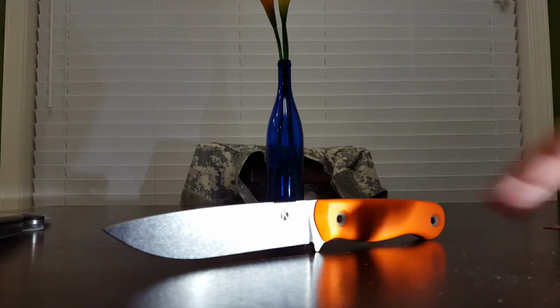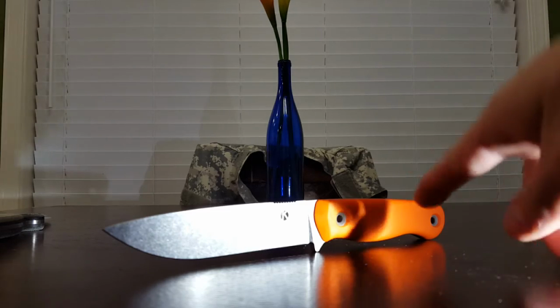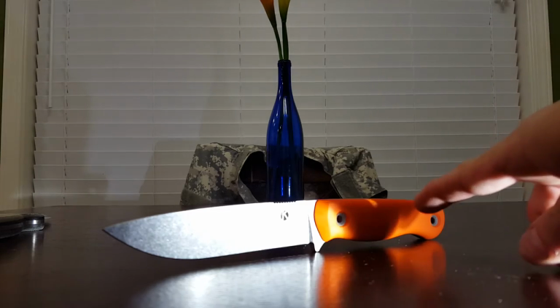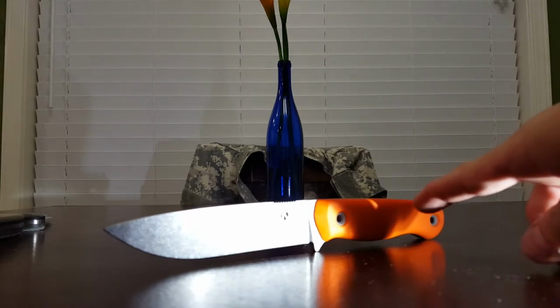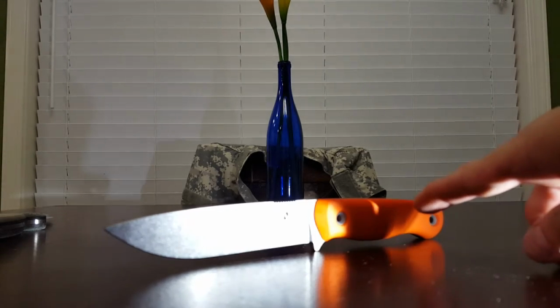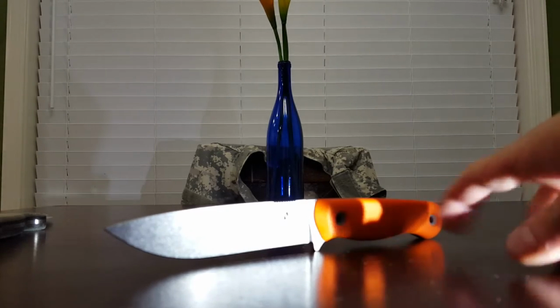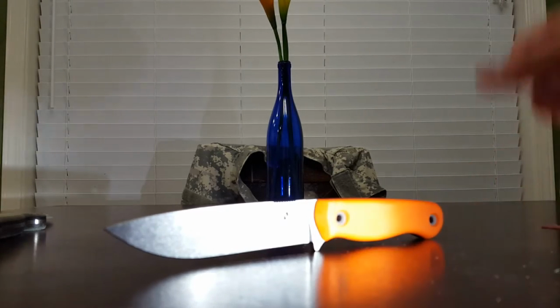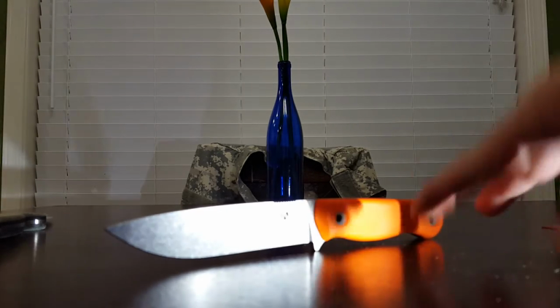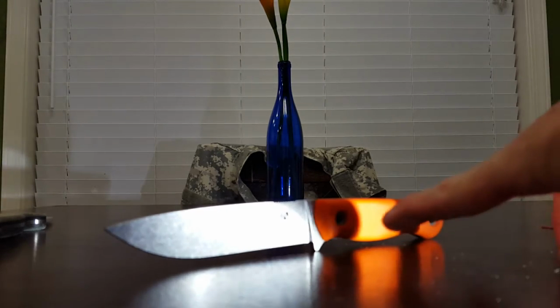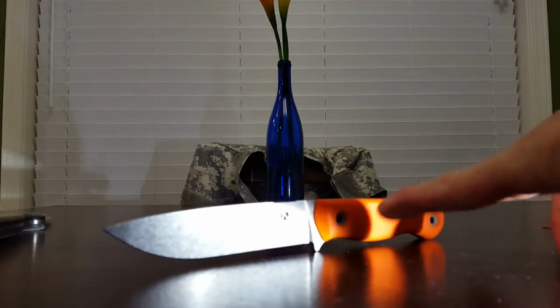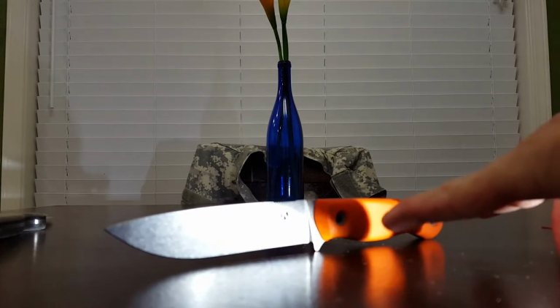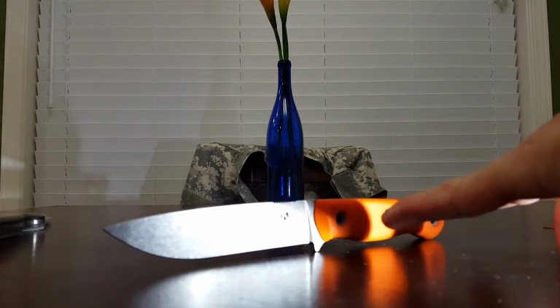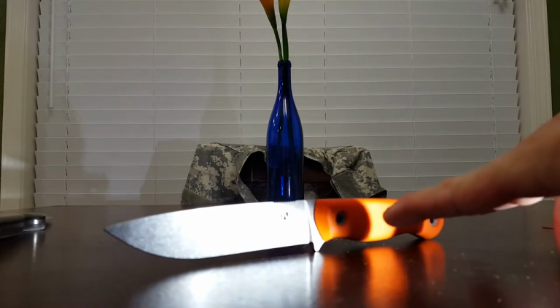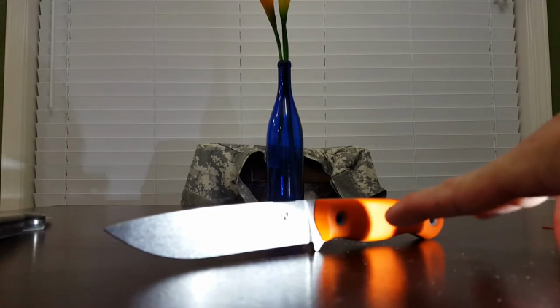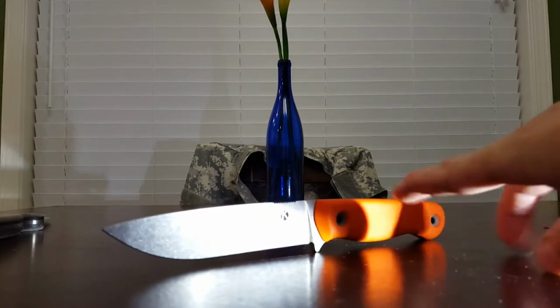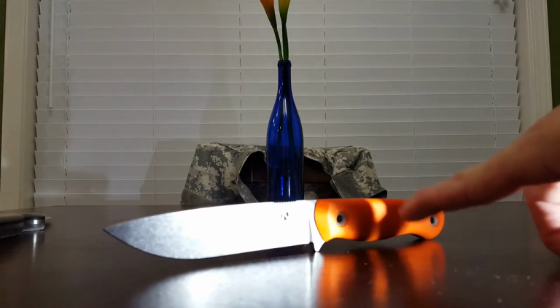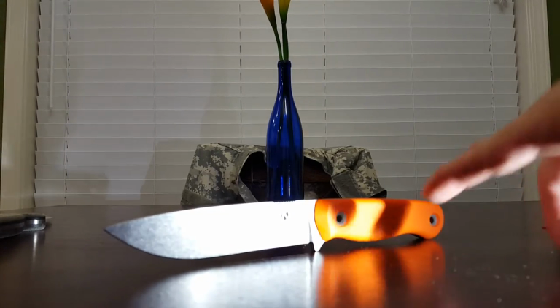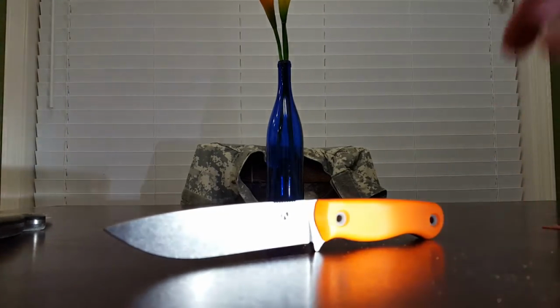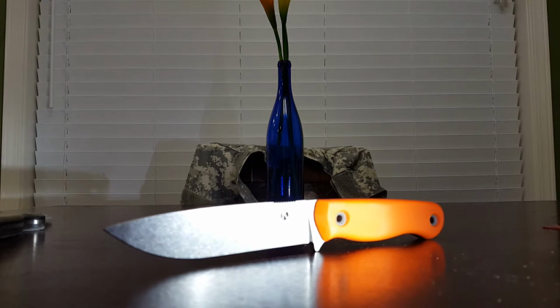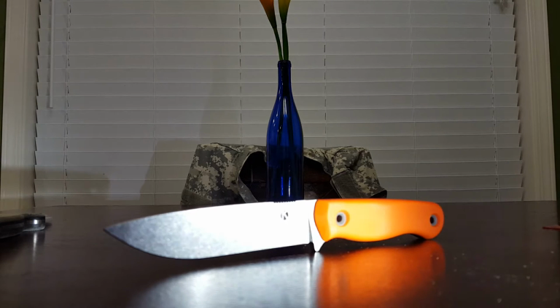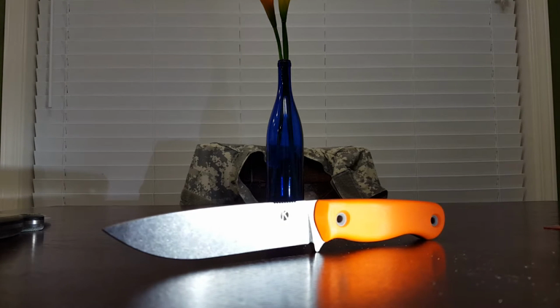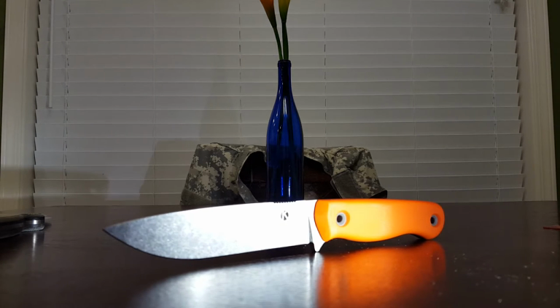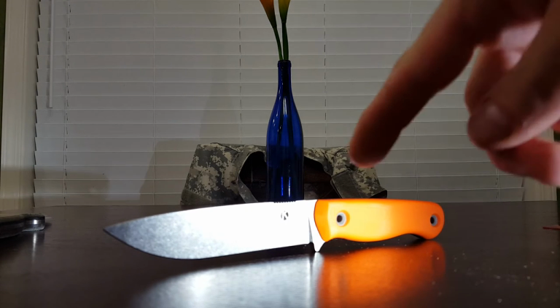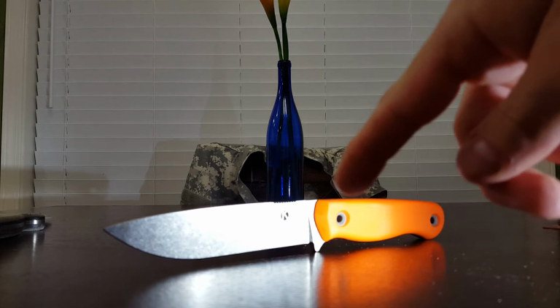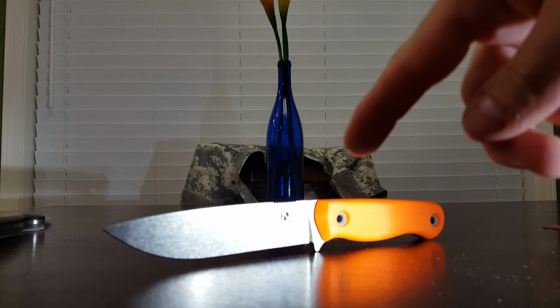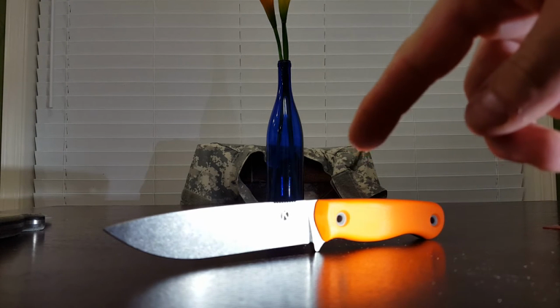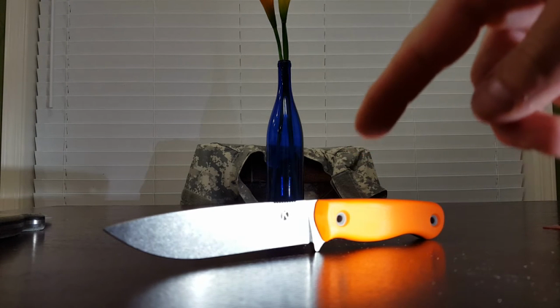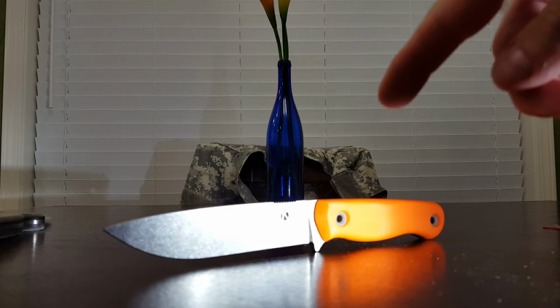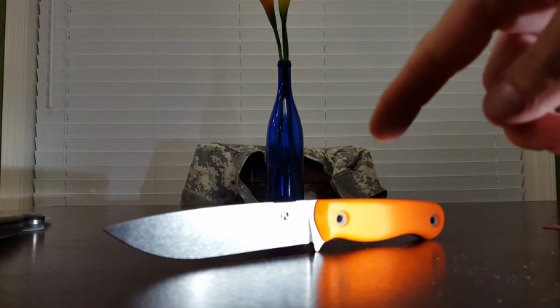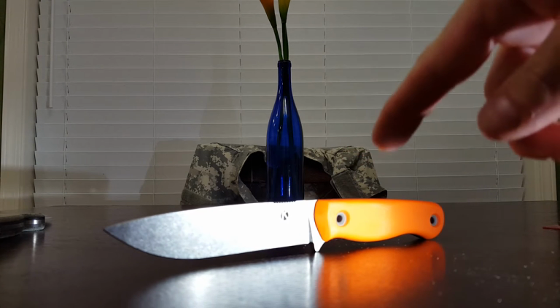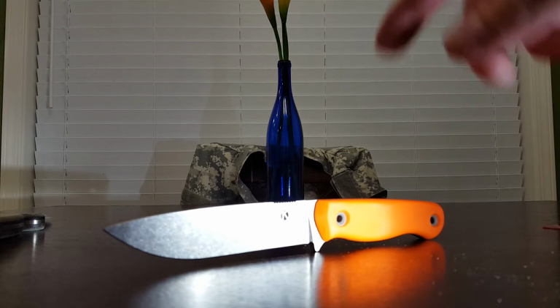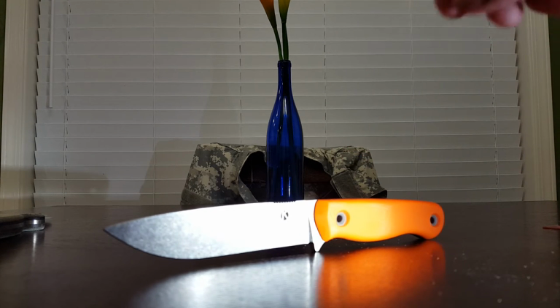Onto the knife. You have orange G10 scales. You have titanium rivets that are bead-blasted — that's why they look dark gray. You have a stonewashed 3V blade.